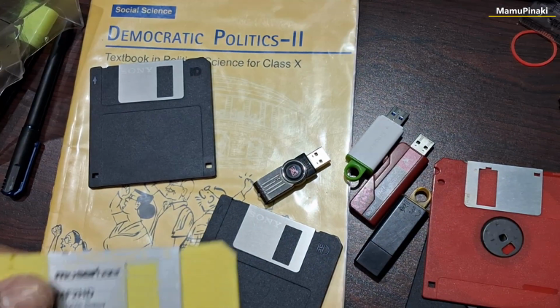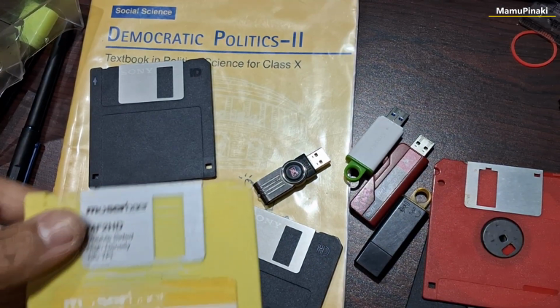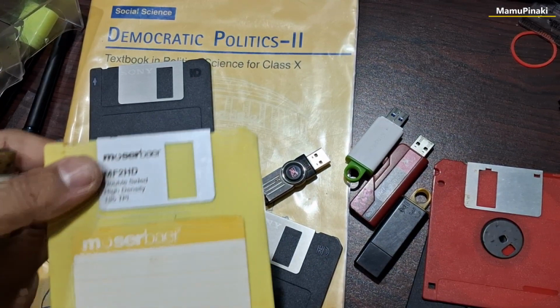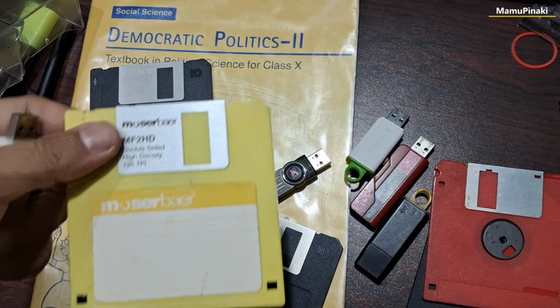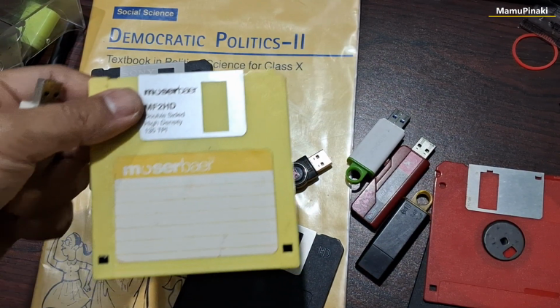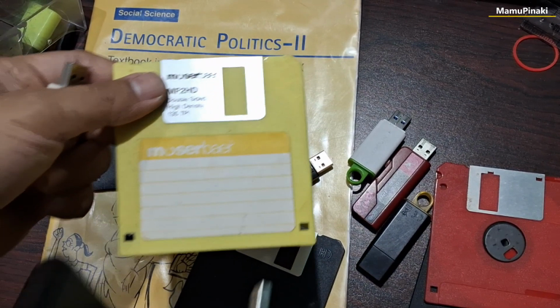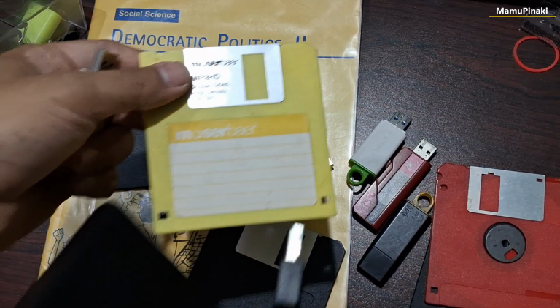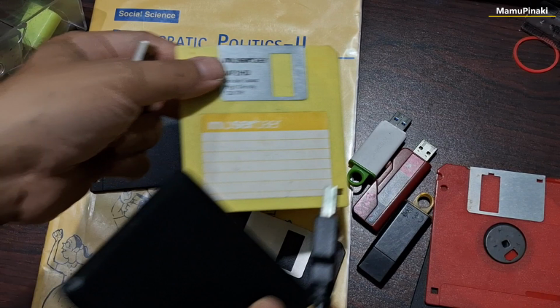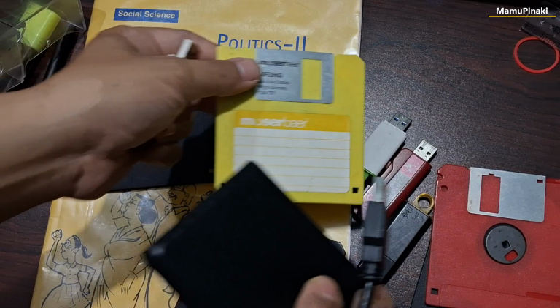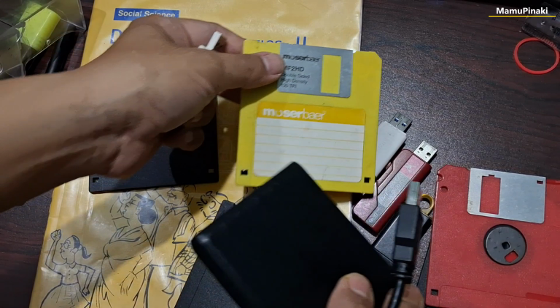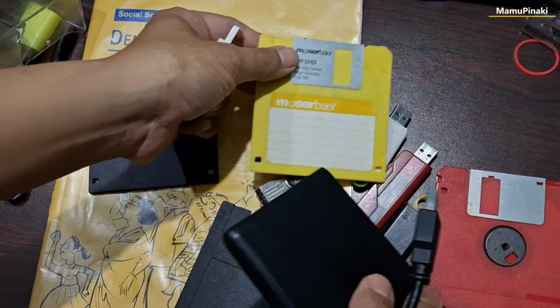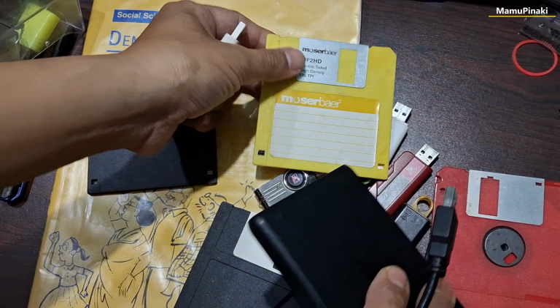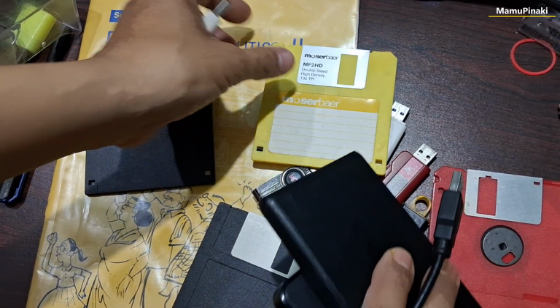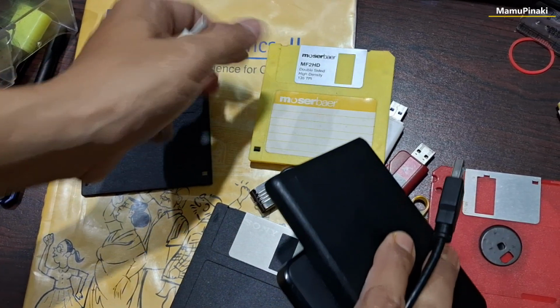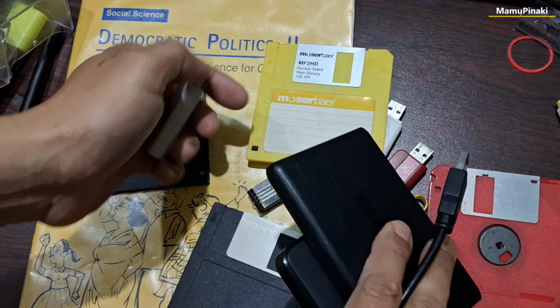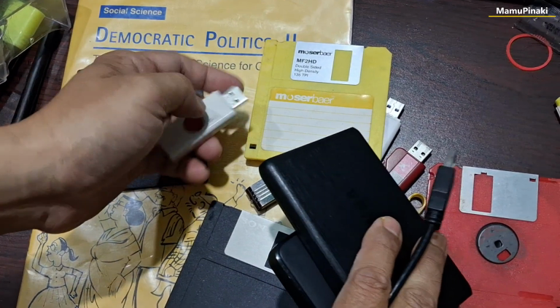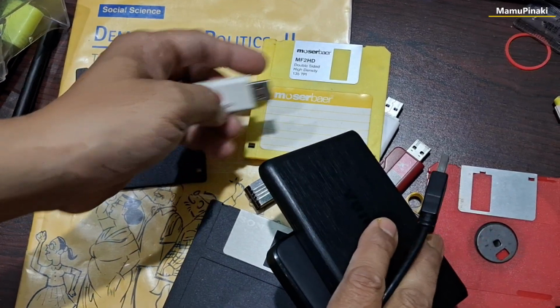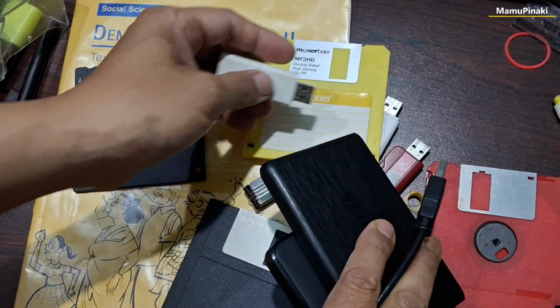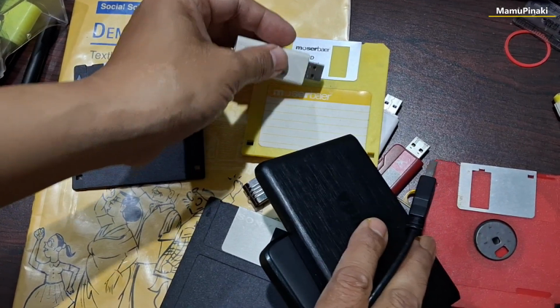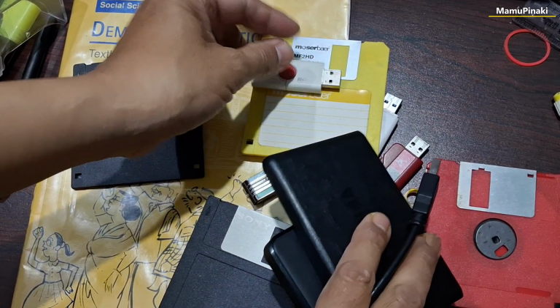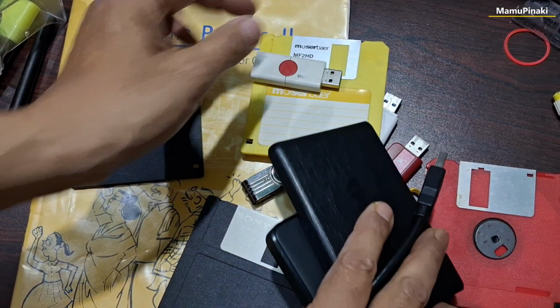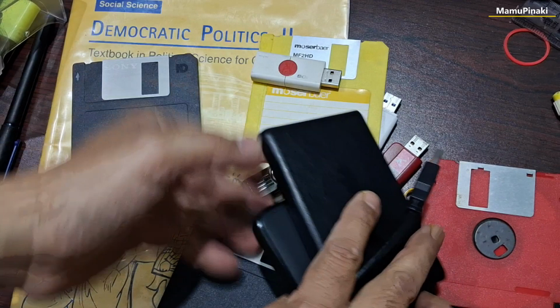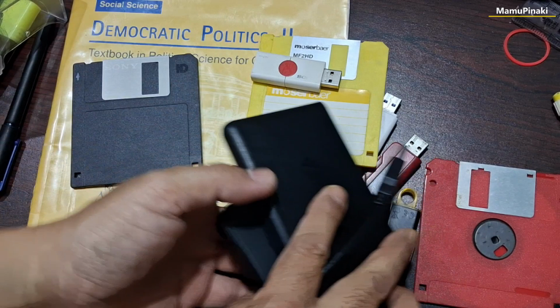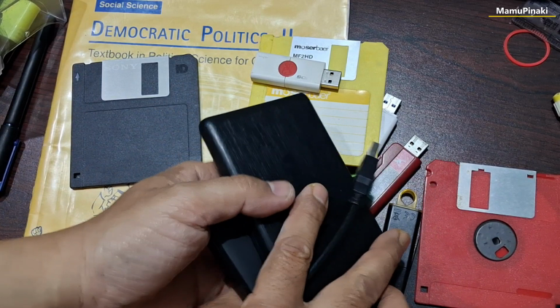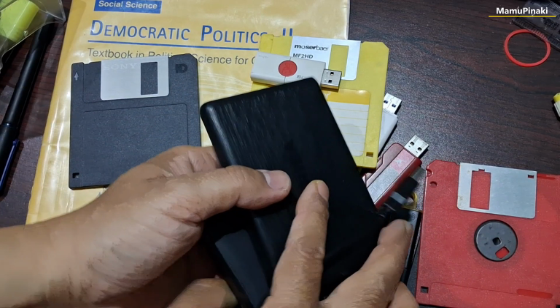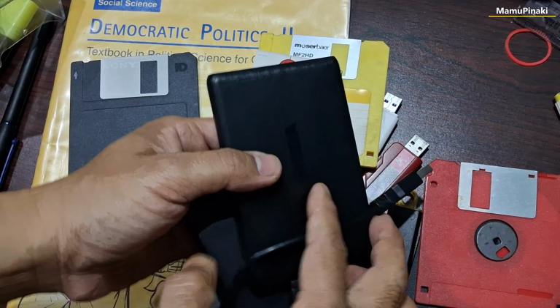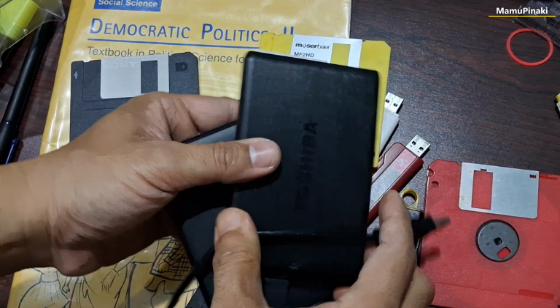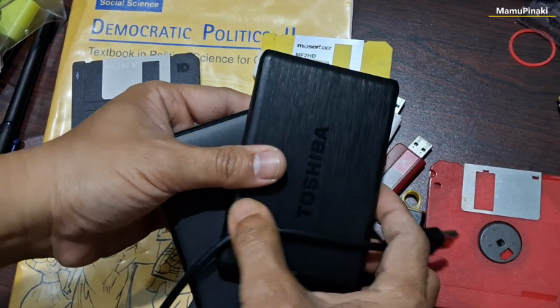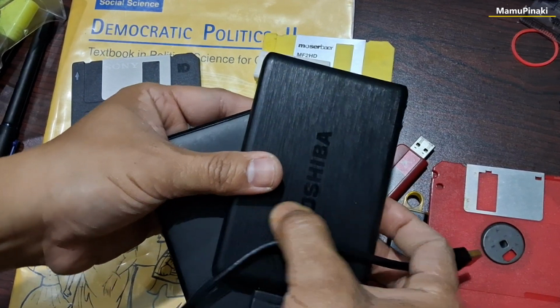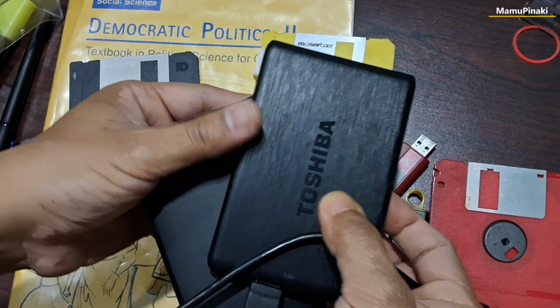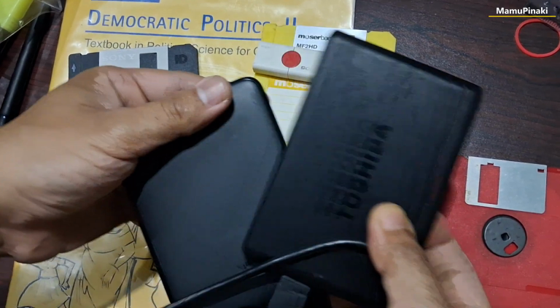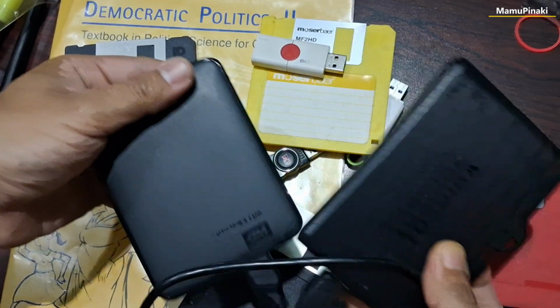In 2012, Western Digital announced the first 2.5-inch 5mm thick drive and the first 2.5-inch 7mm thick drive with two platters. As of 2020, SSDs started to compete with HDDs.